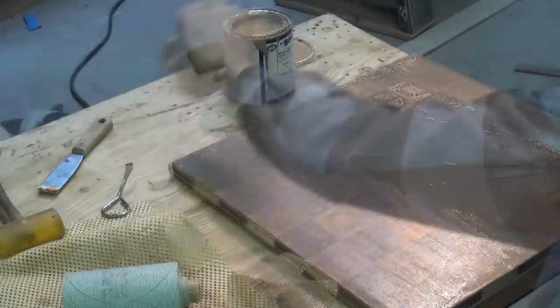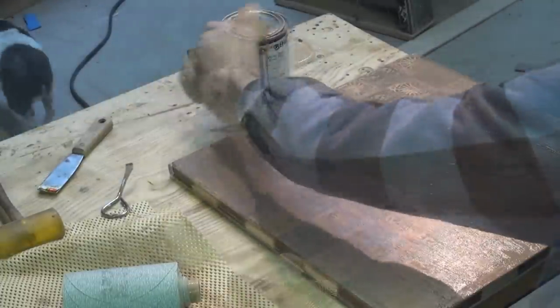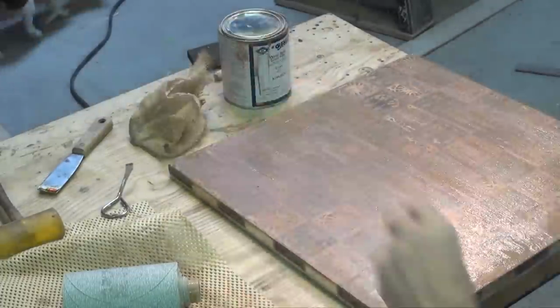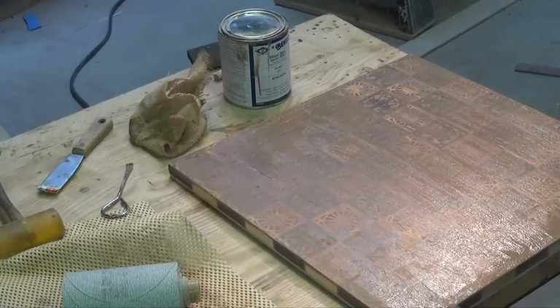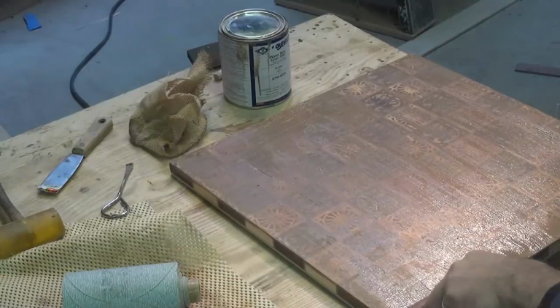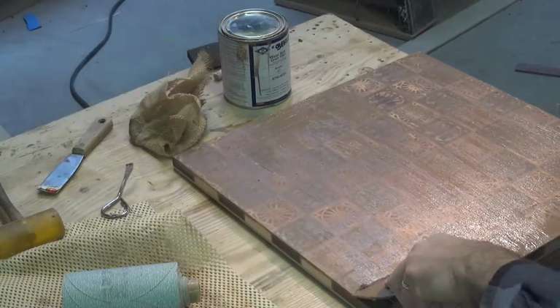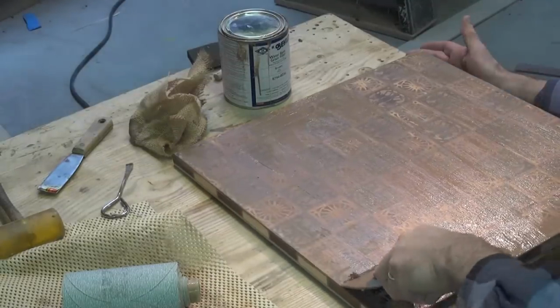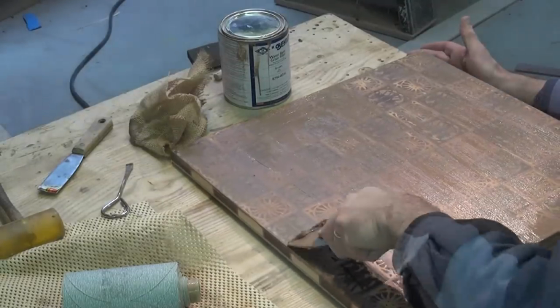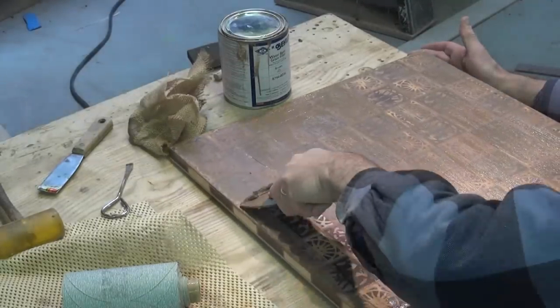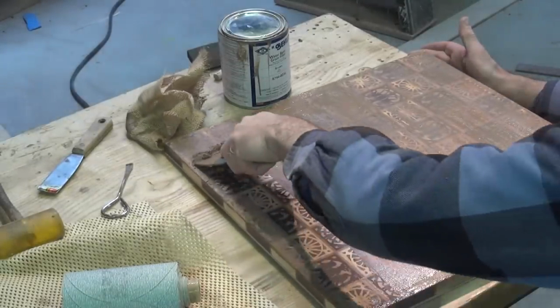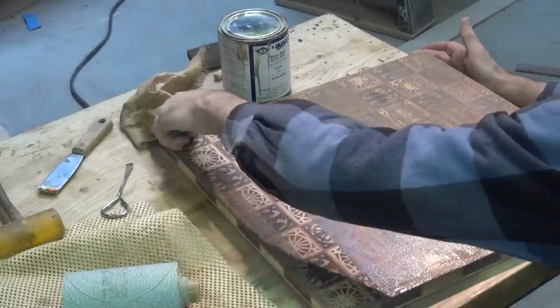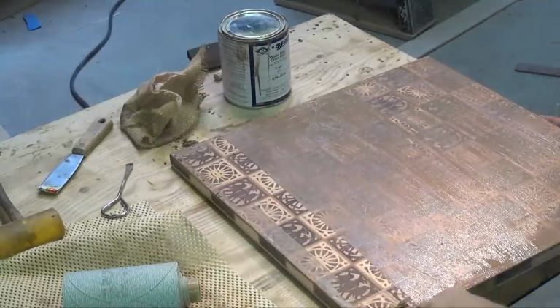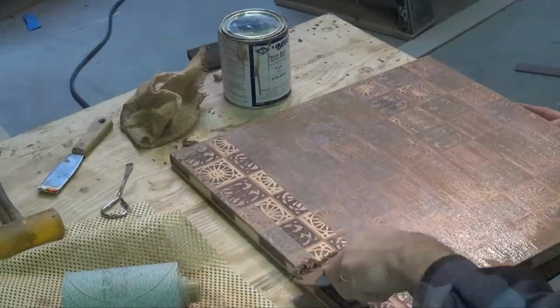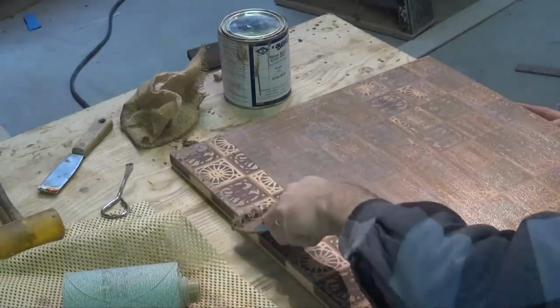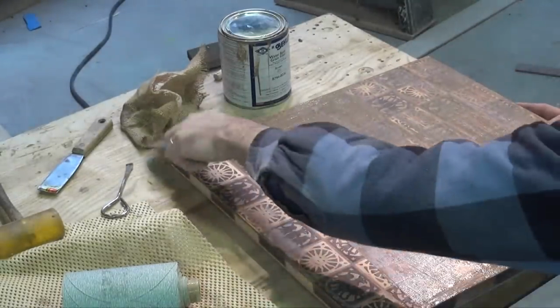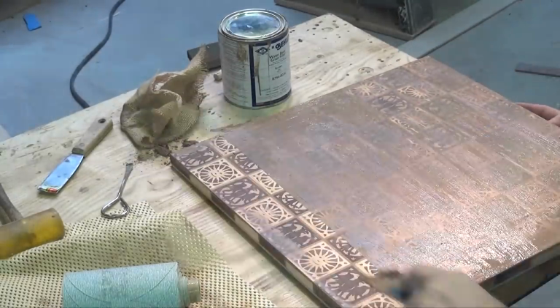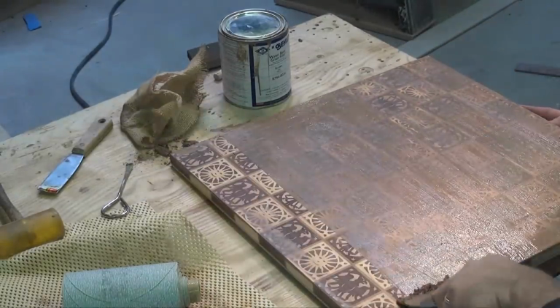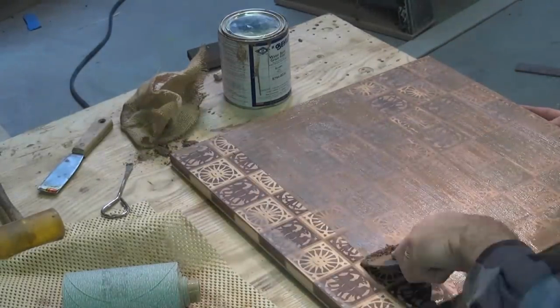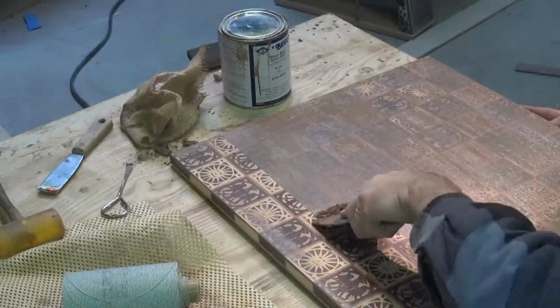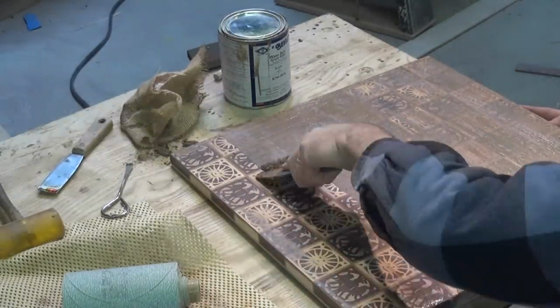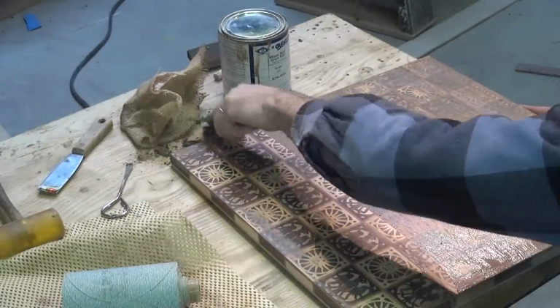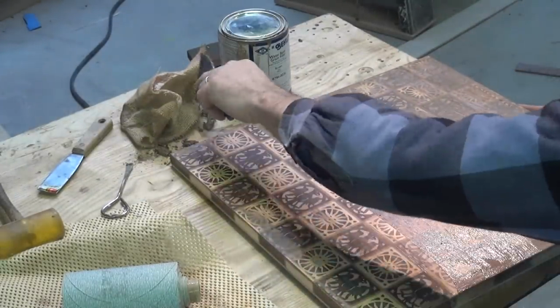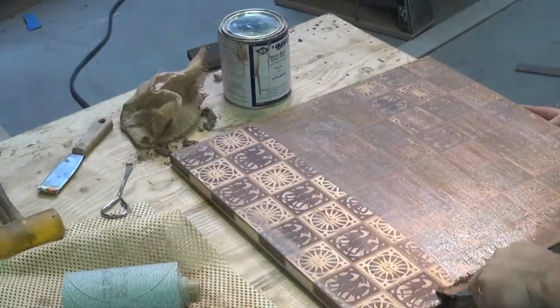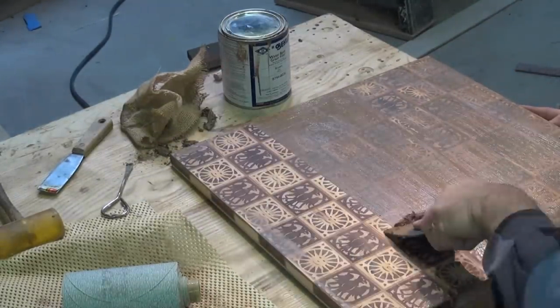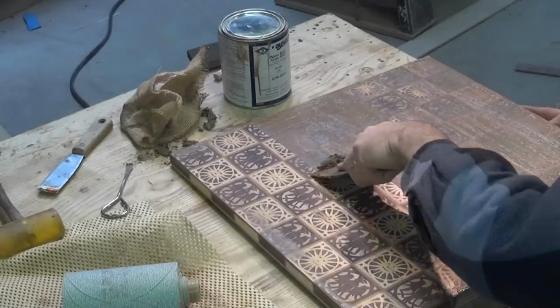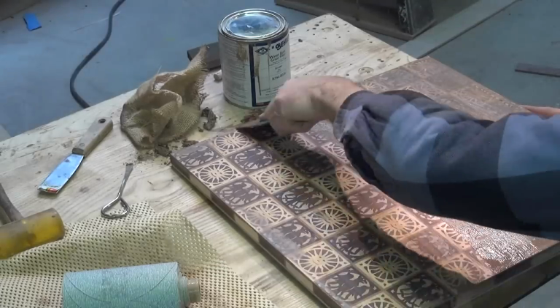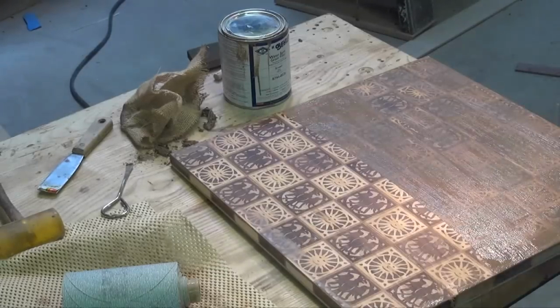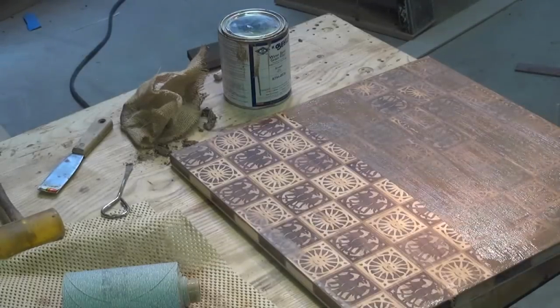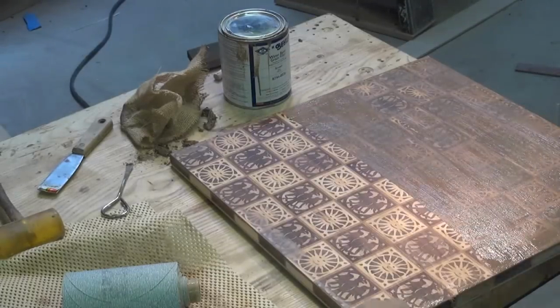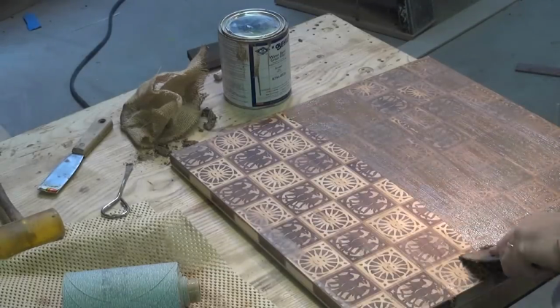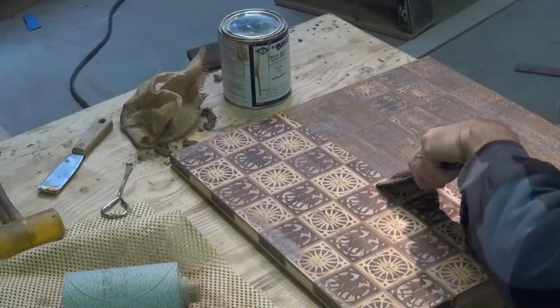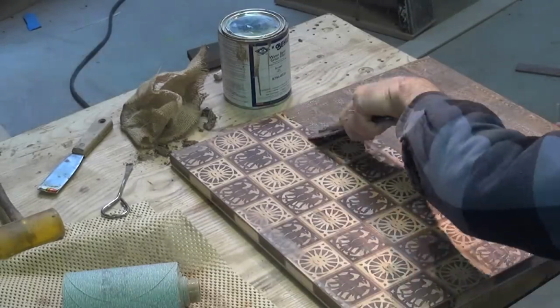When the filler is dry, I scrape off the extra. I take burlap and rub the remainder off the surface until all the extra filler is removed.